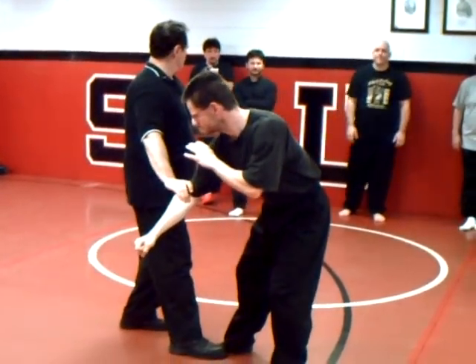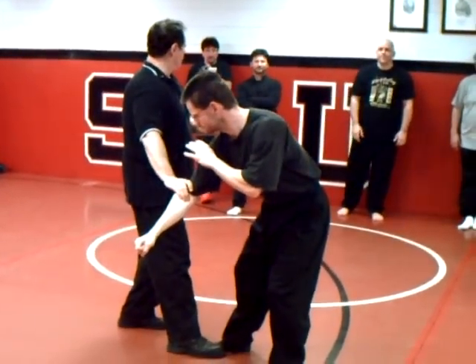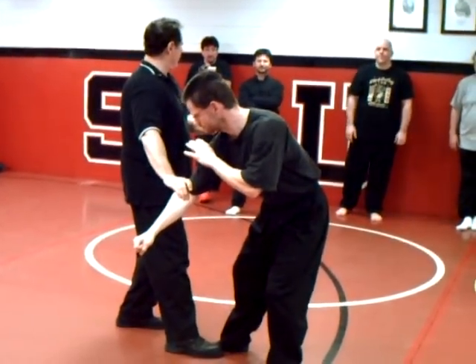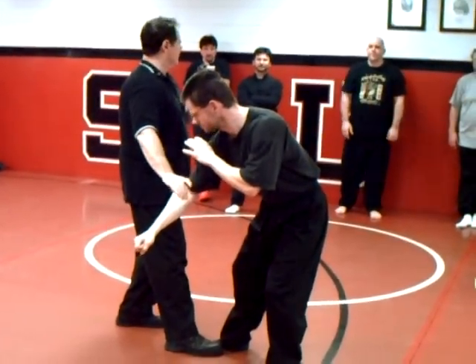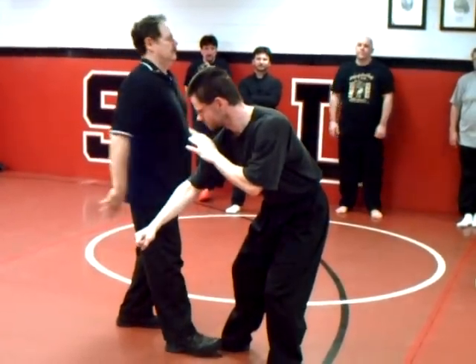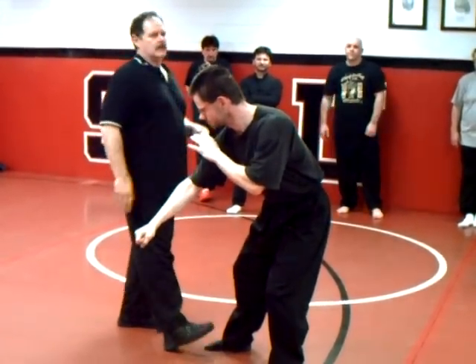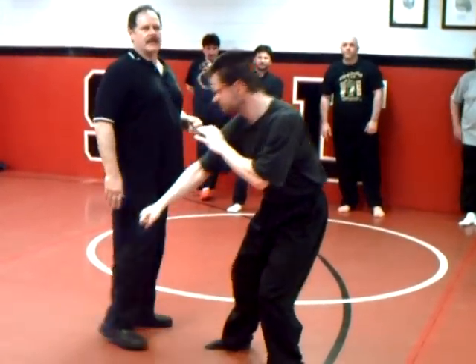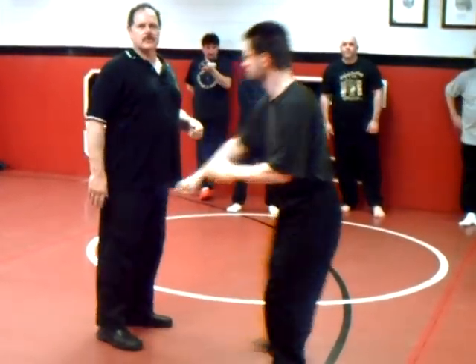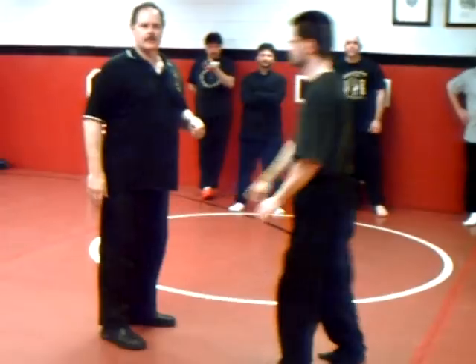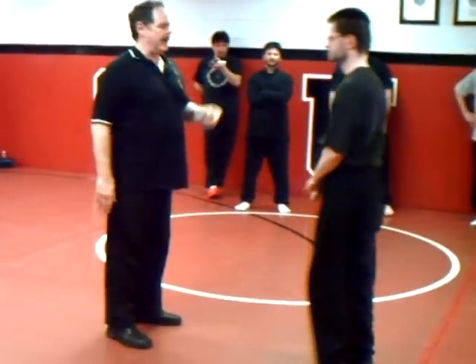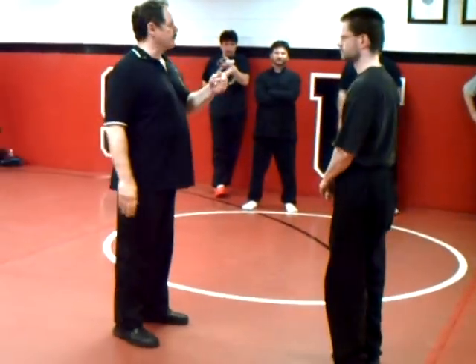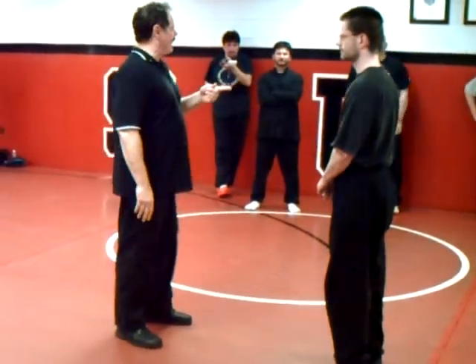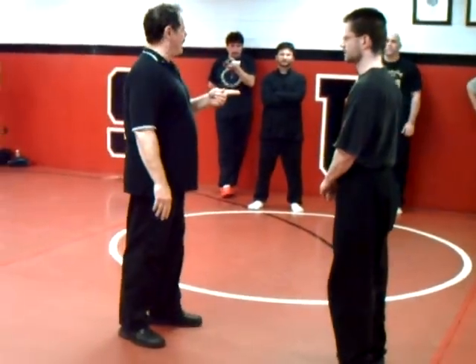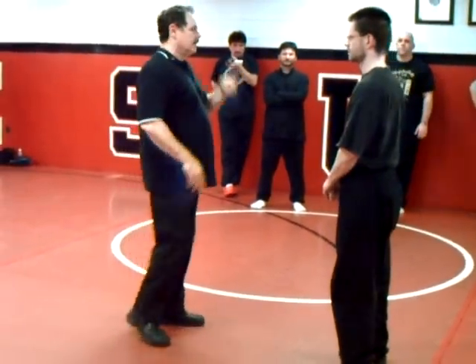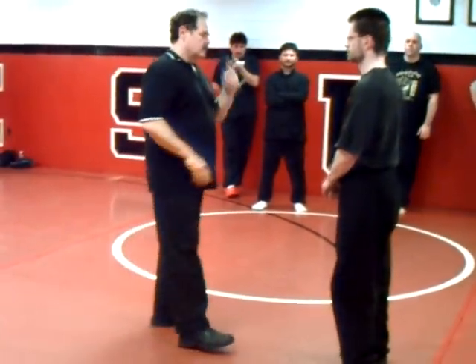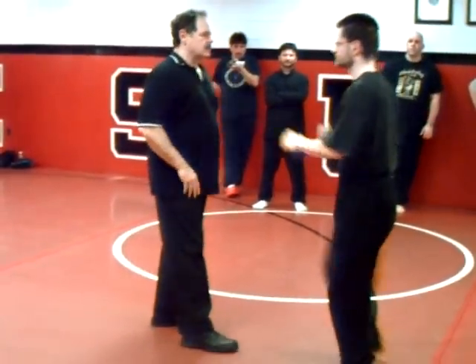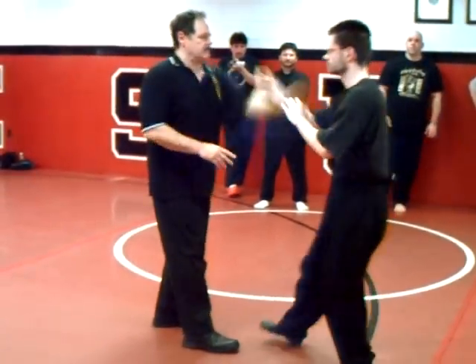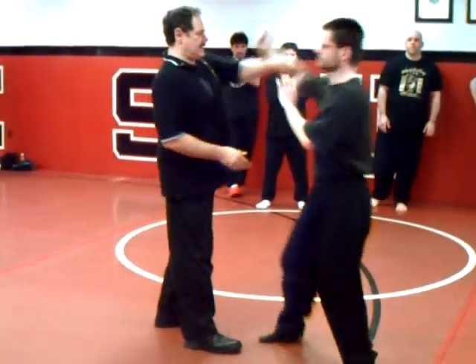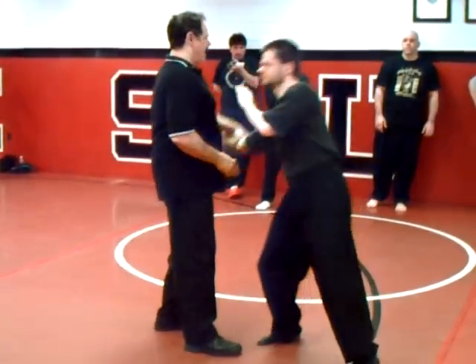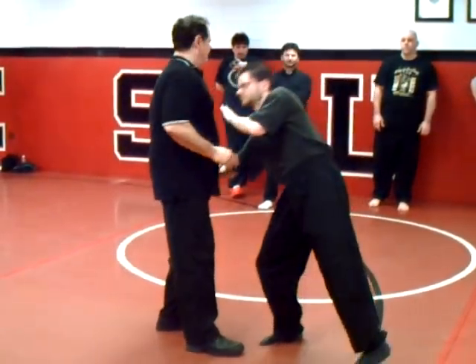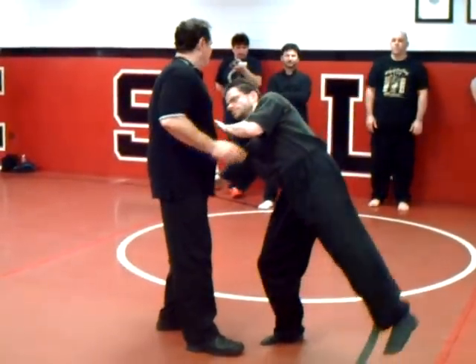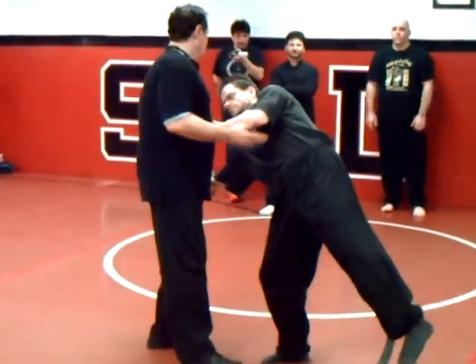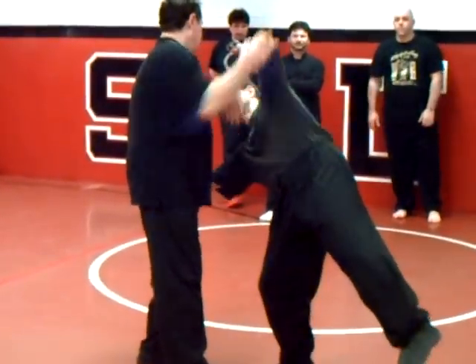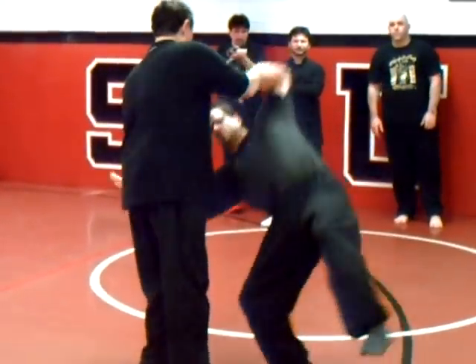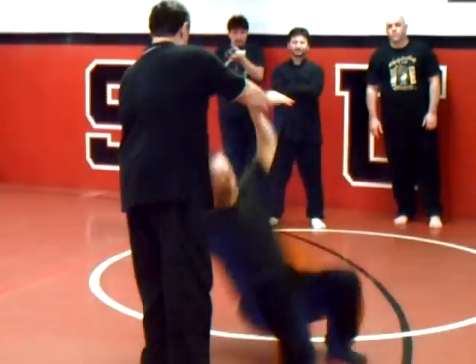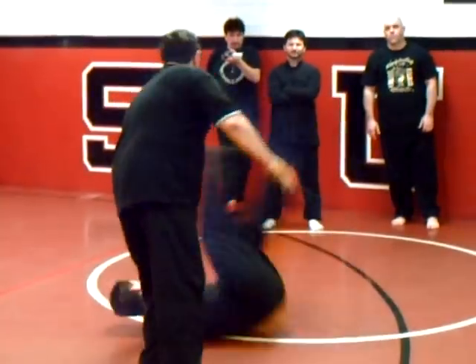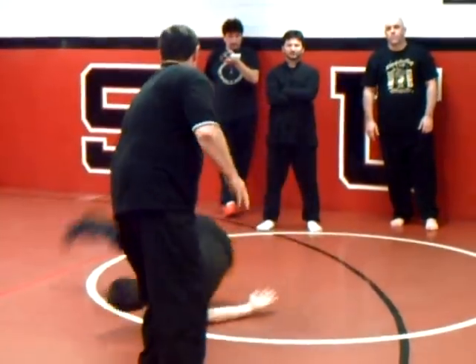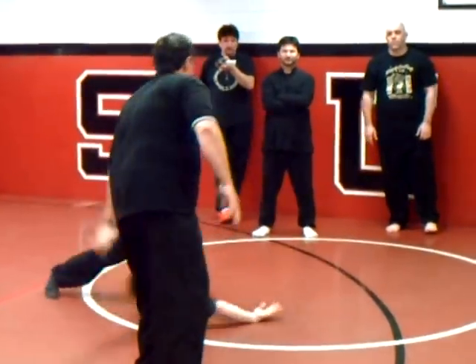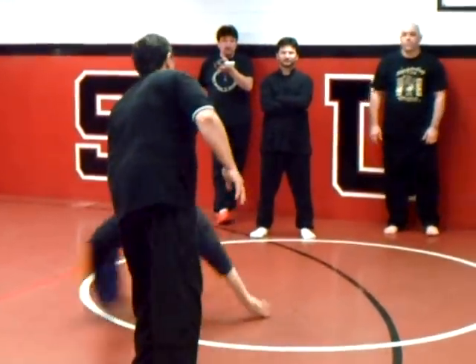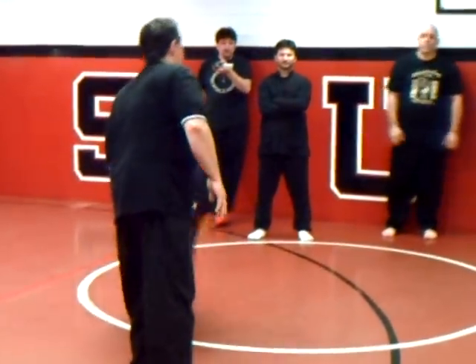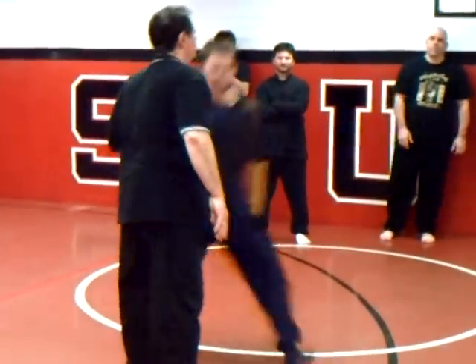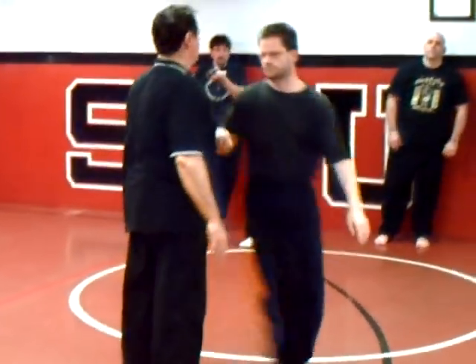You control his body — that's what you want to control. I'm controlling outside, but this could just as easily be inside. It's also twisting him to put him in a place.